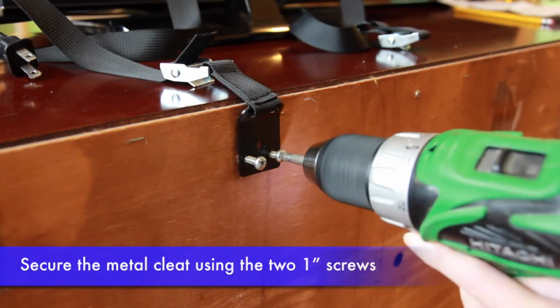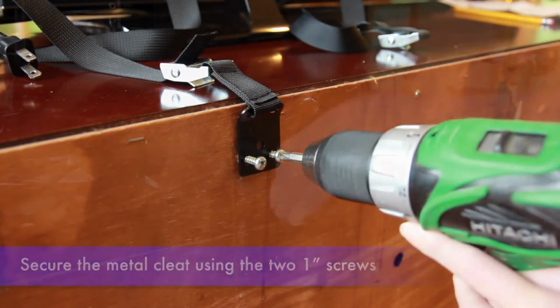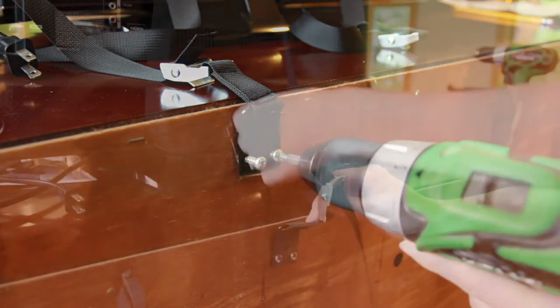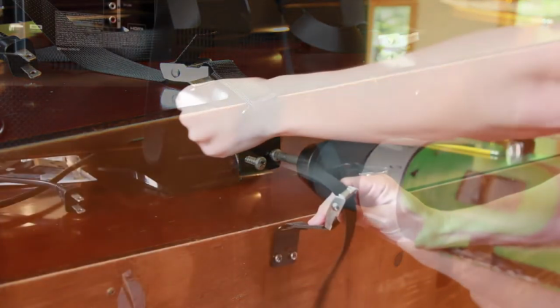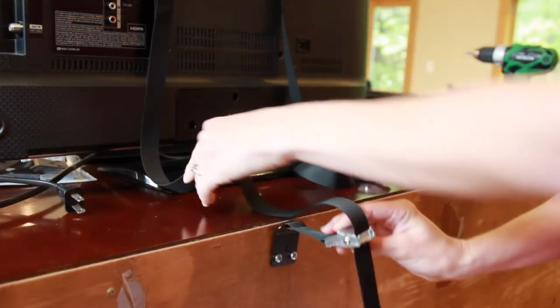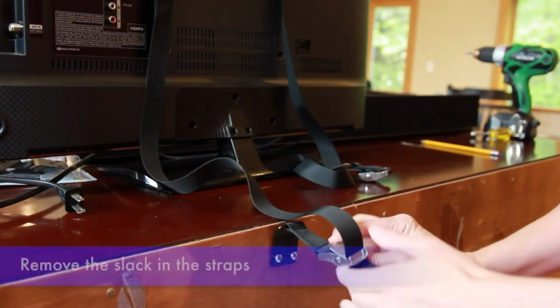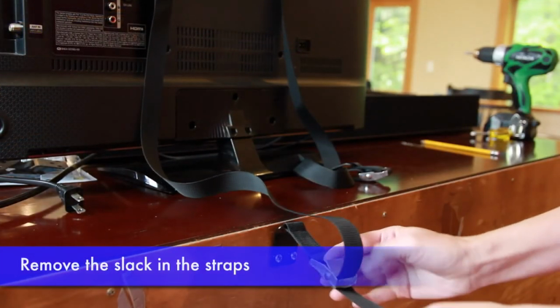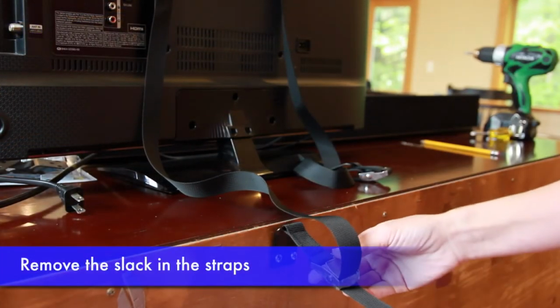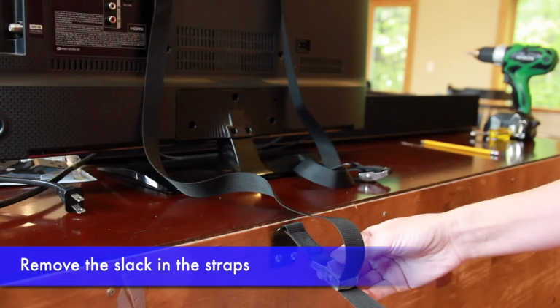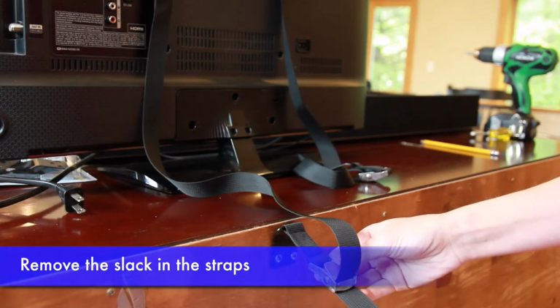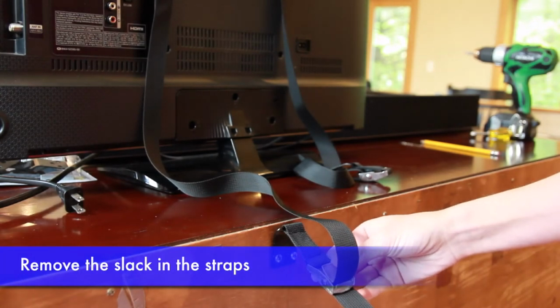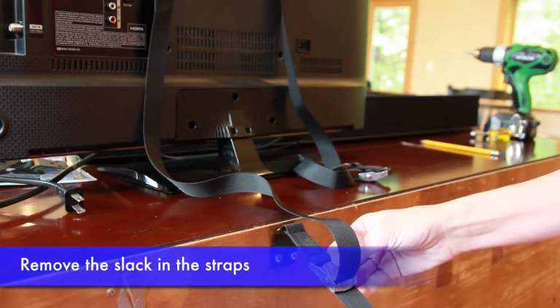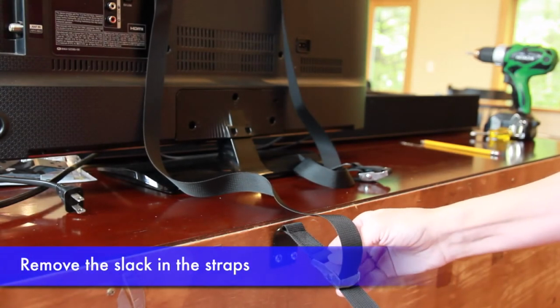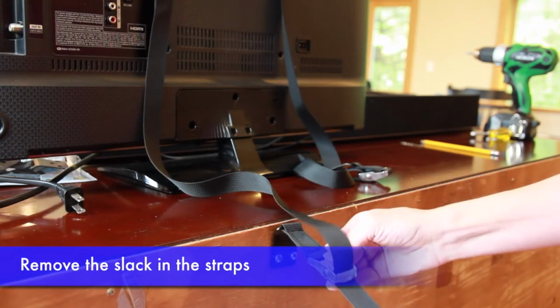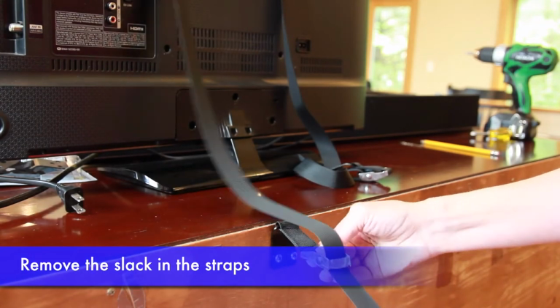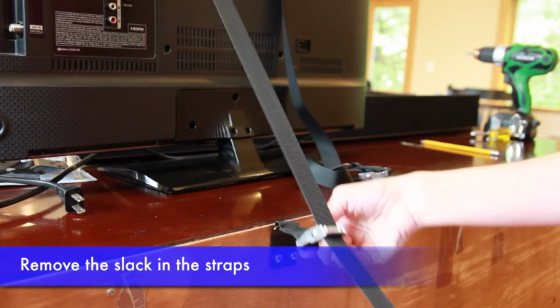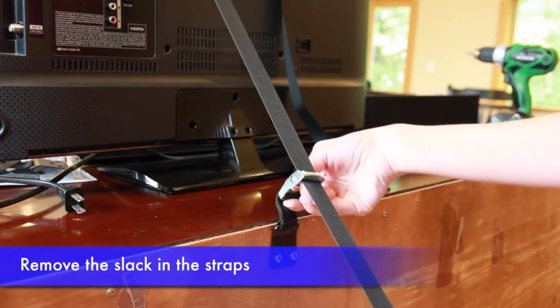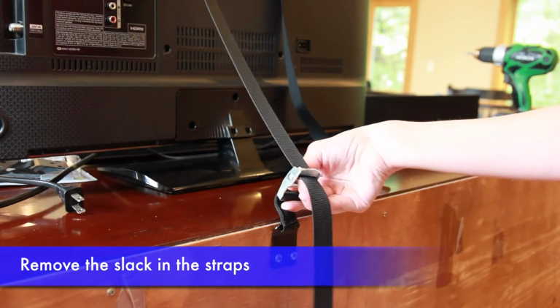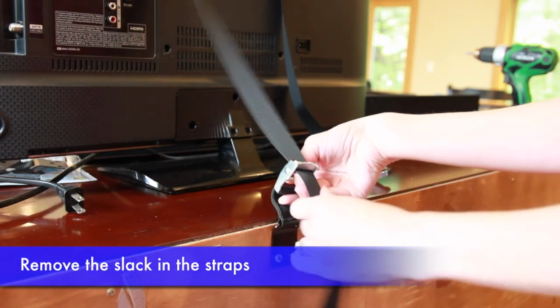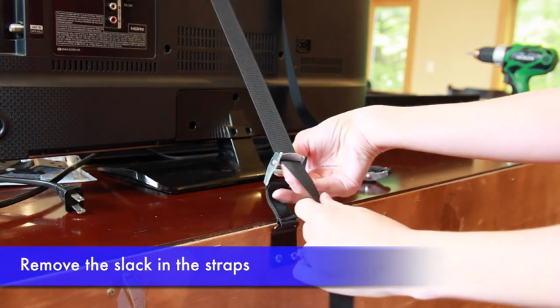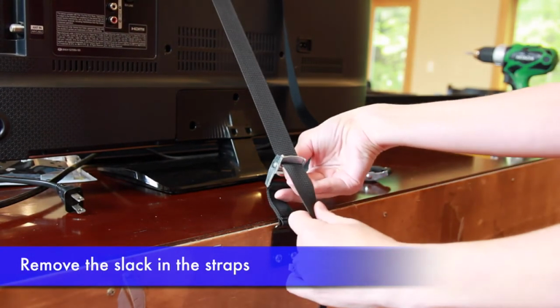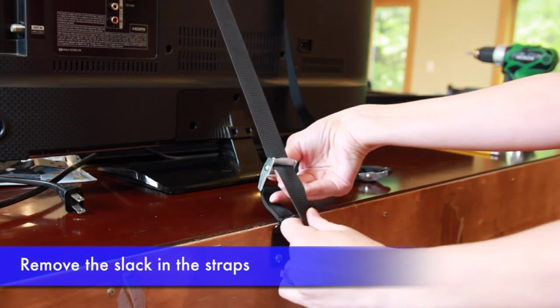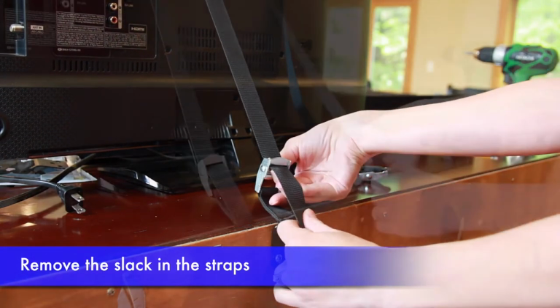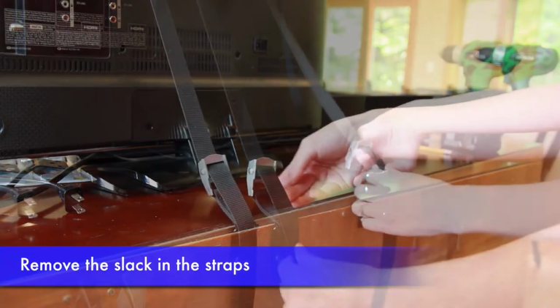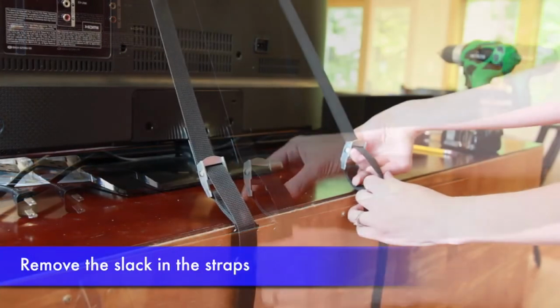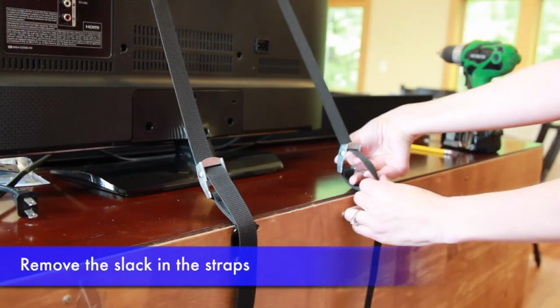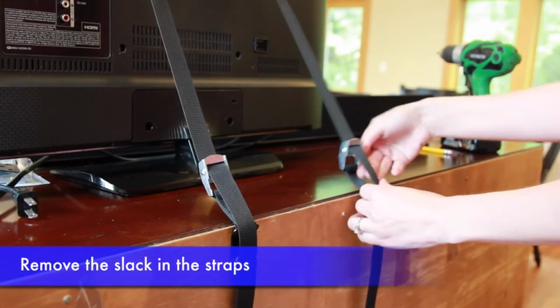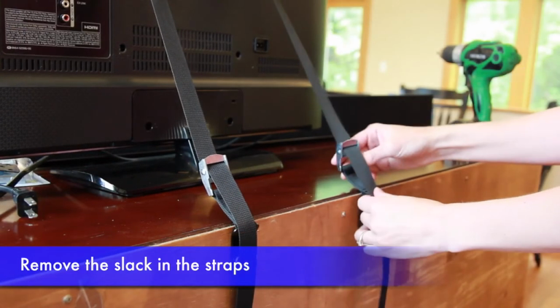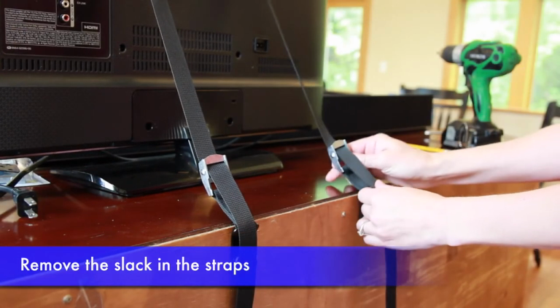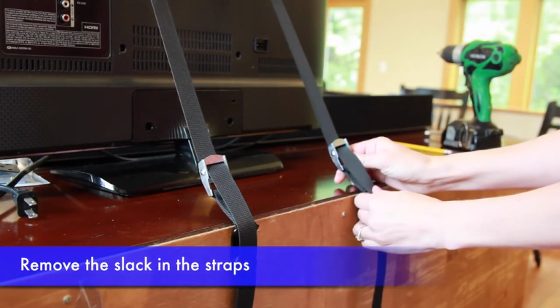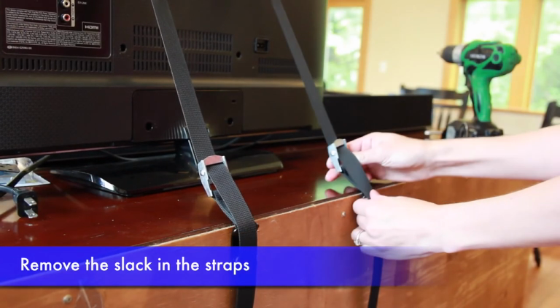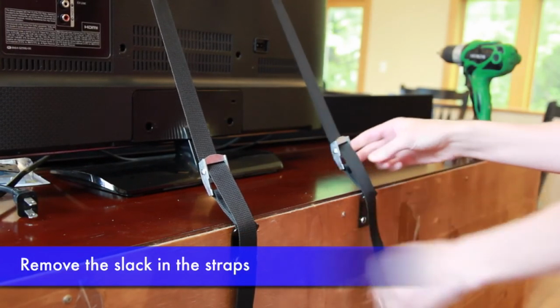Now remove the slack in the strap by pressing the lever on the middle buckle and pulling the strap taut. Repeat for both straps, one on each side.